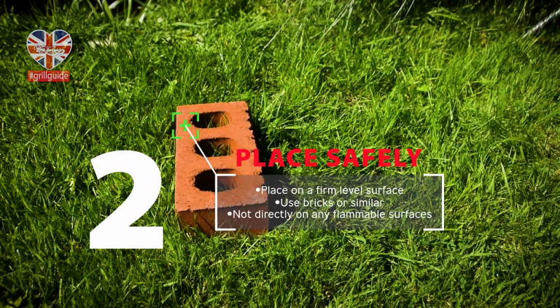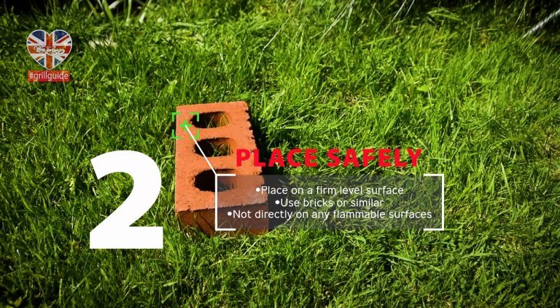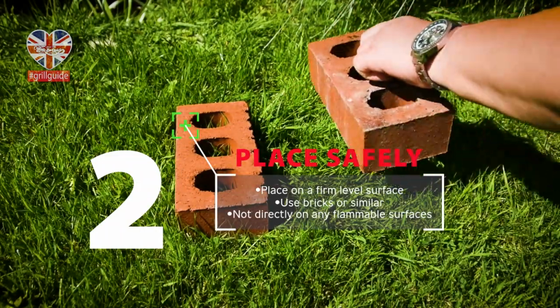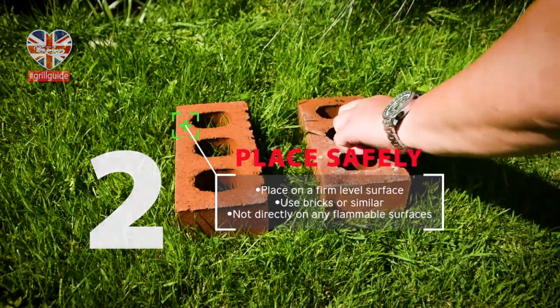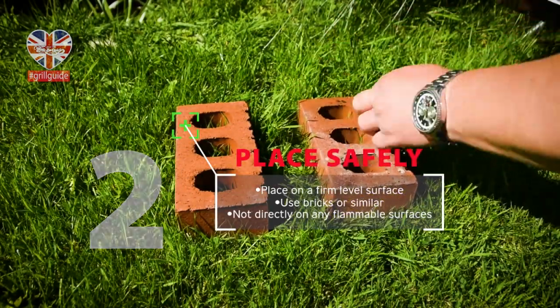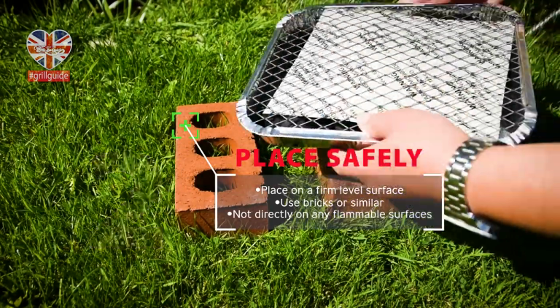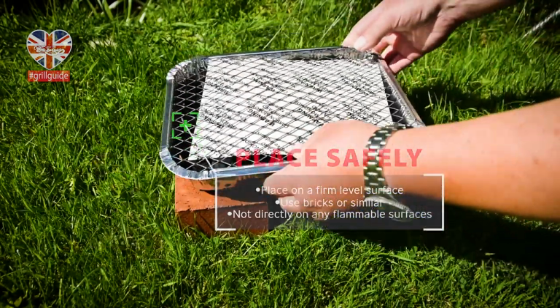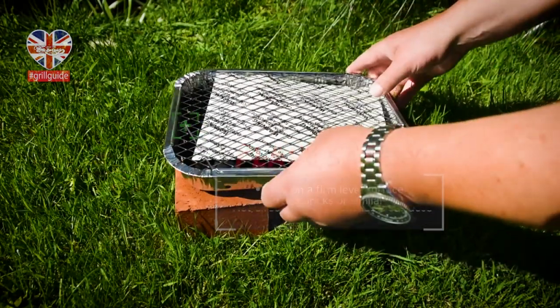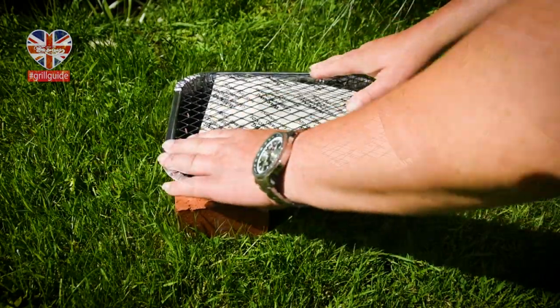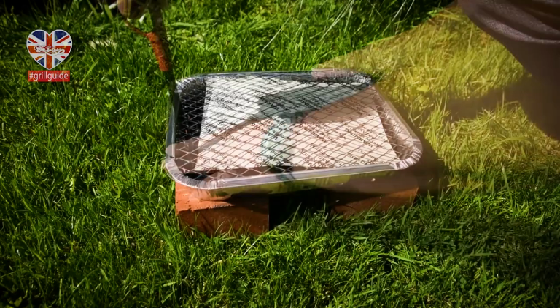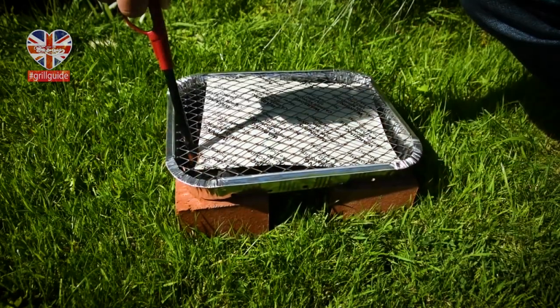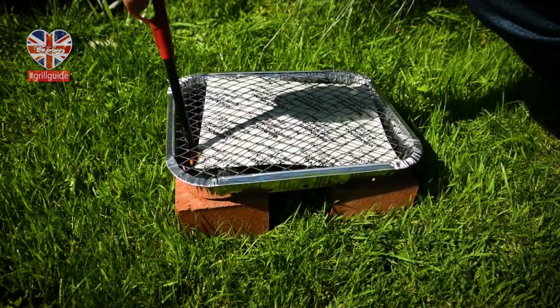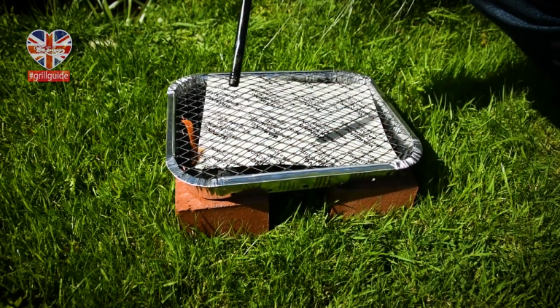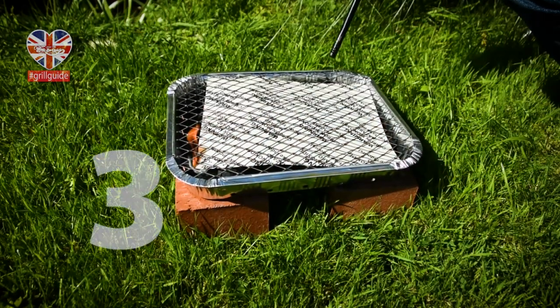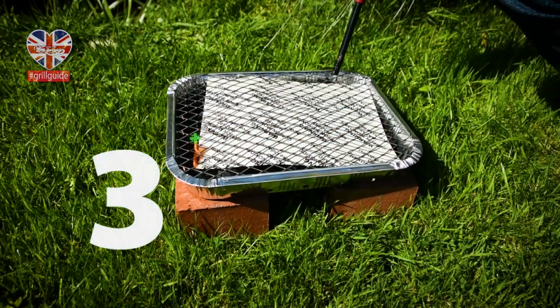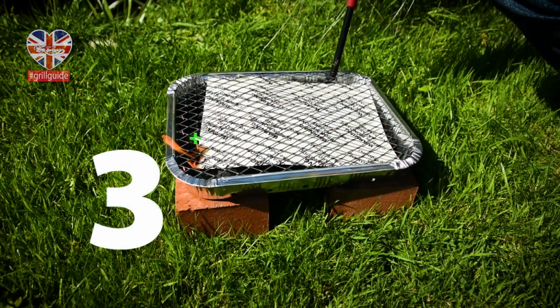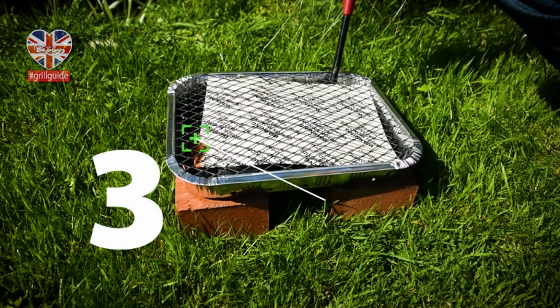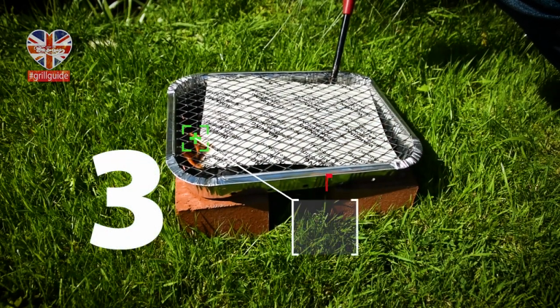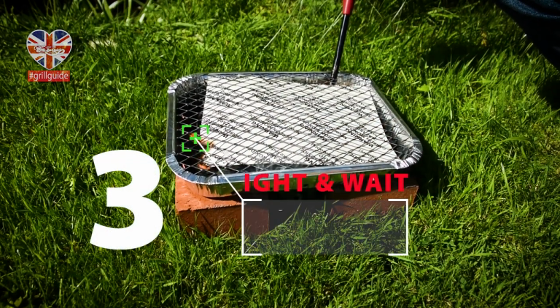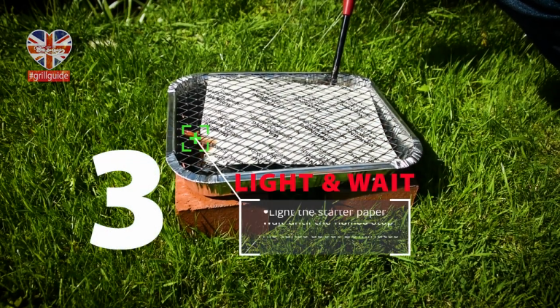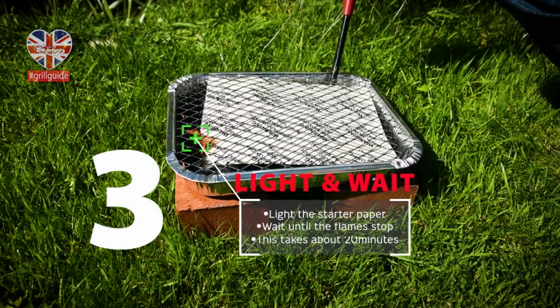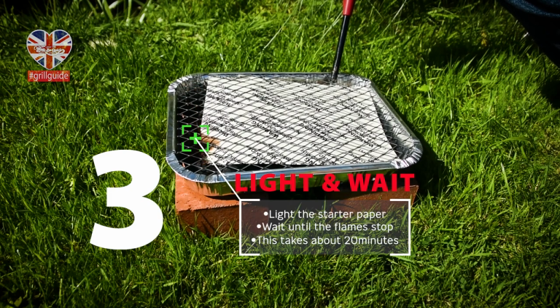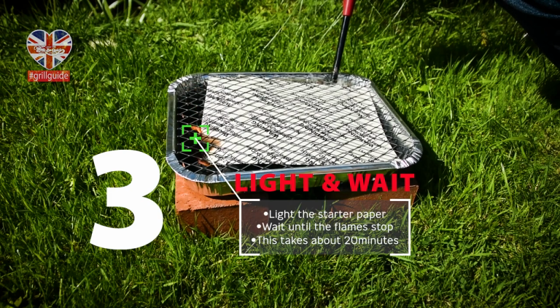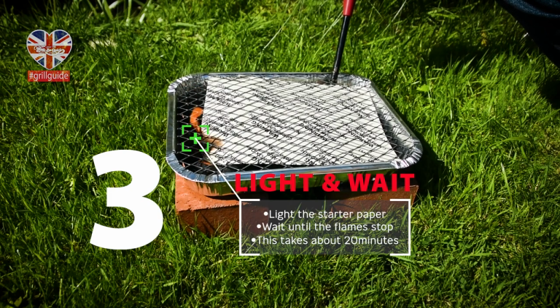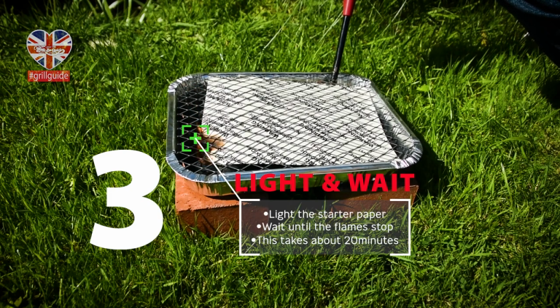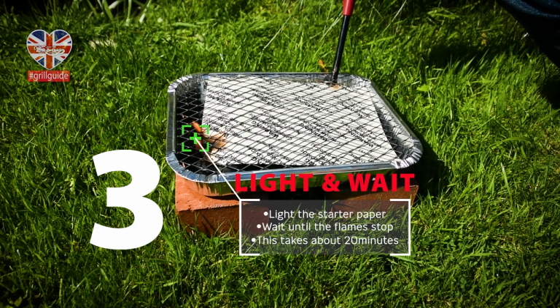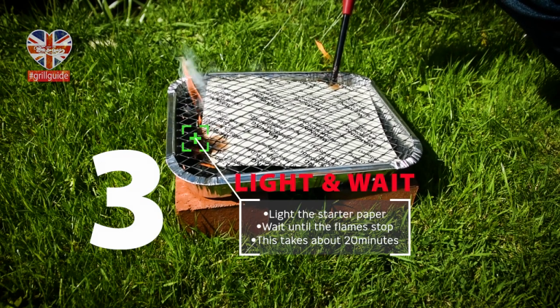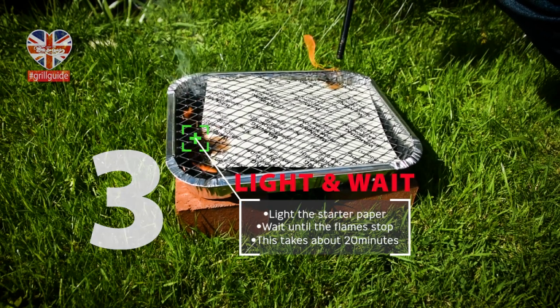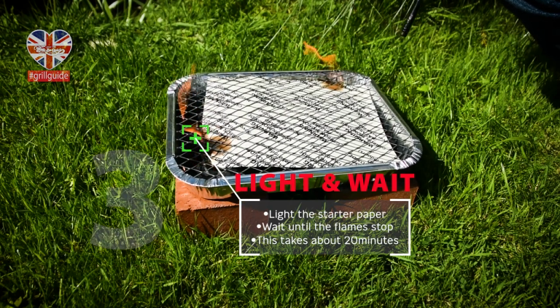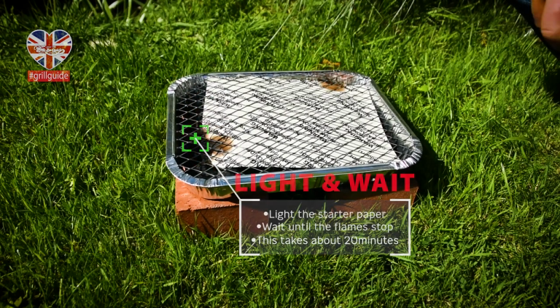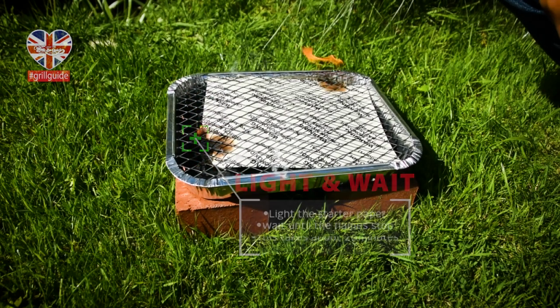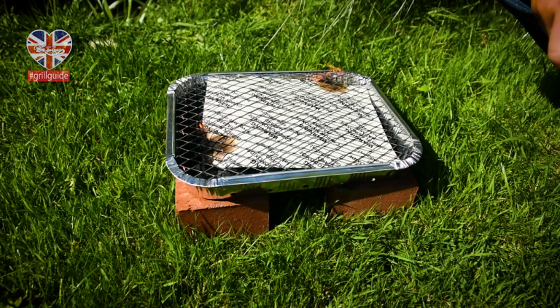Place the barbecue on a firm, heat-resistant surface. Light the corners of the starter paper and wait around 20 minutes for the flames to die down.